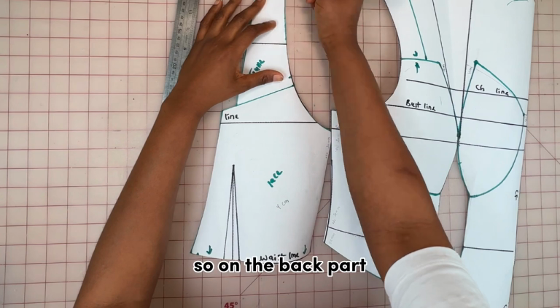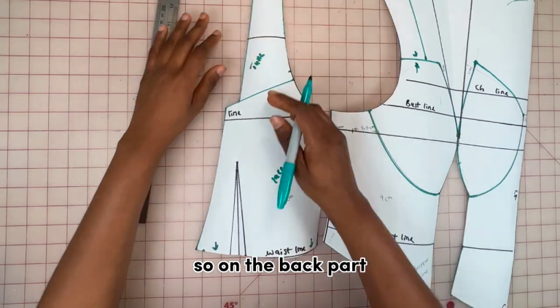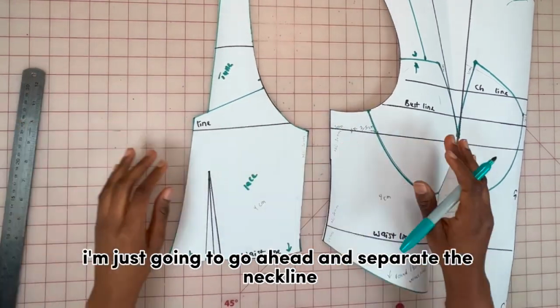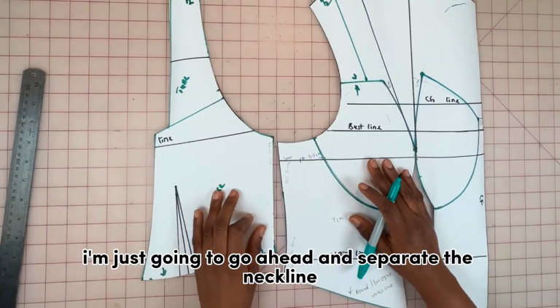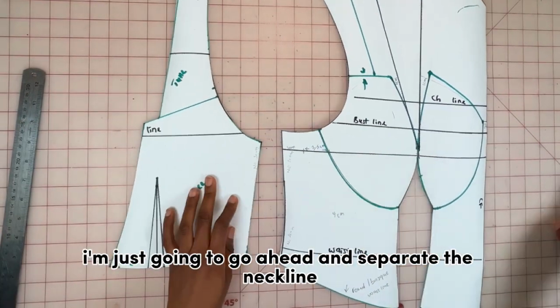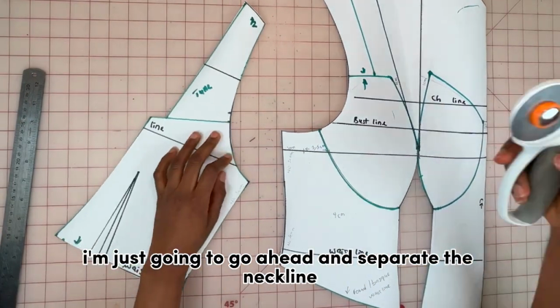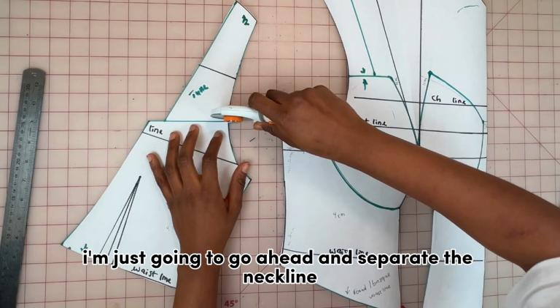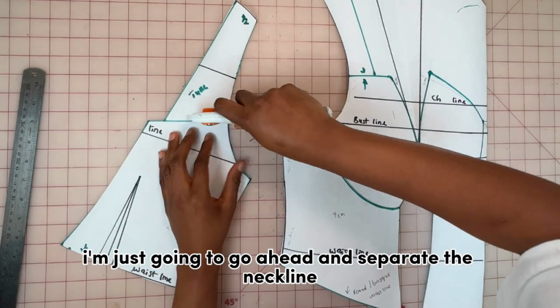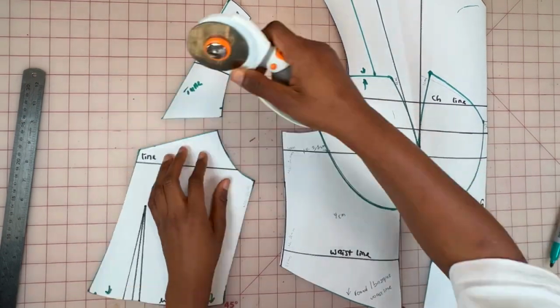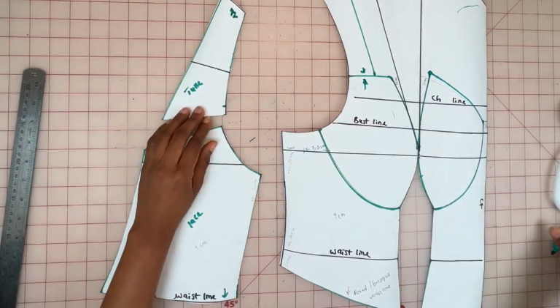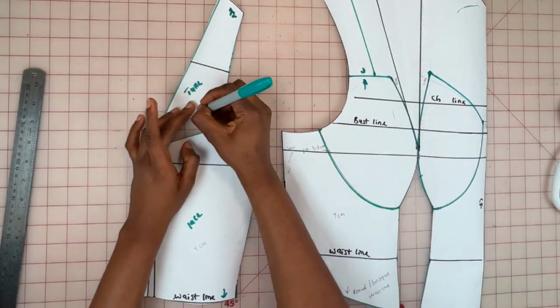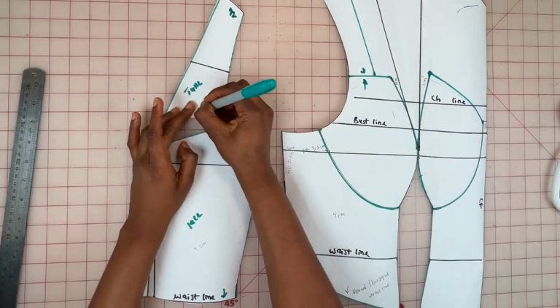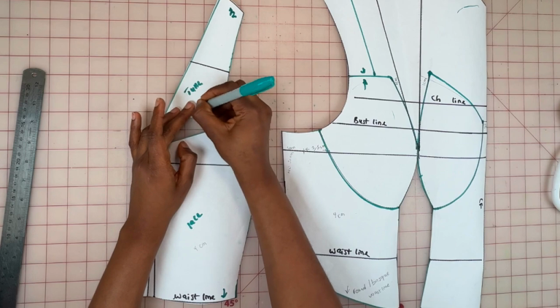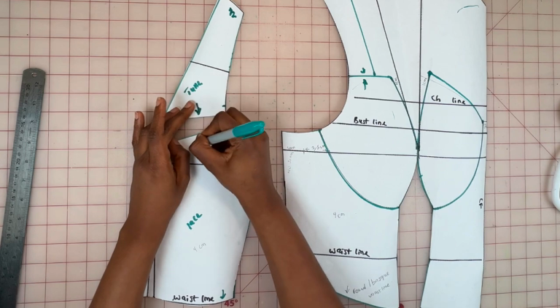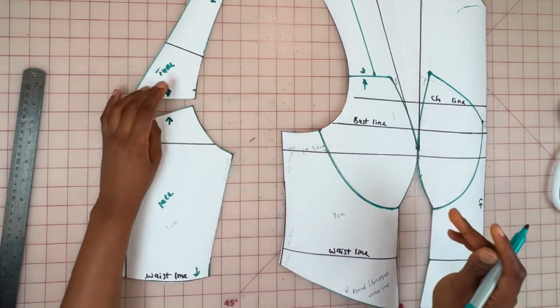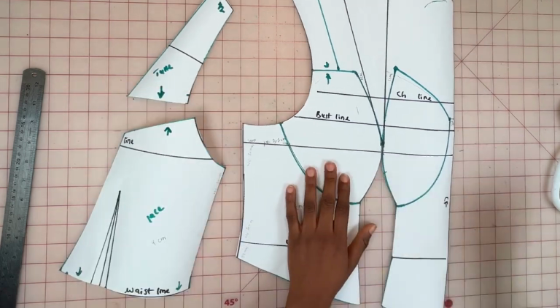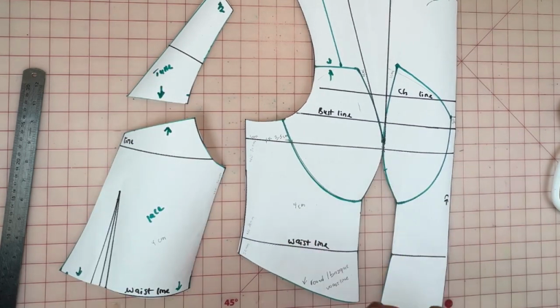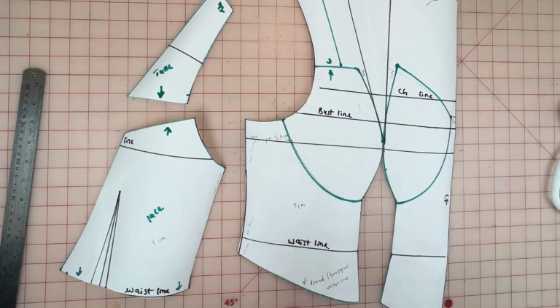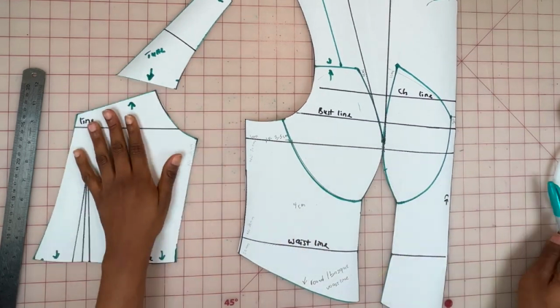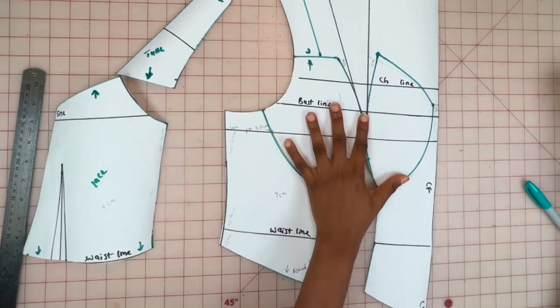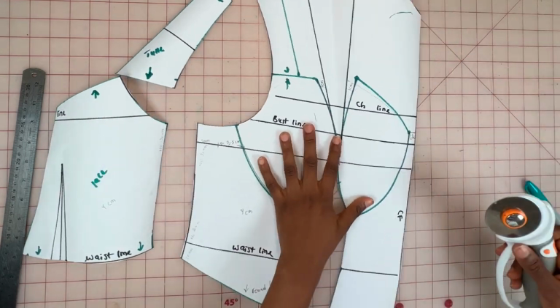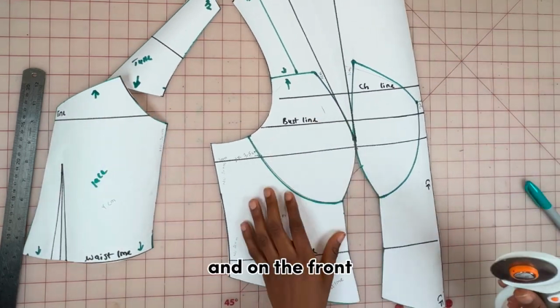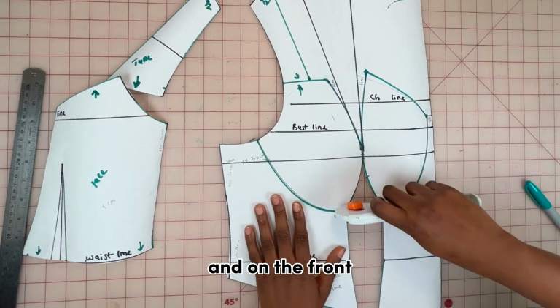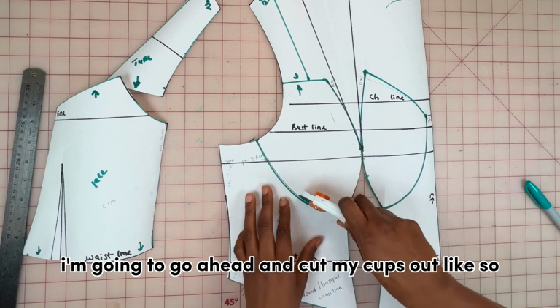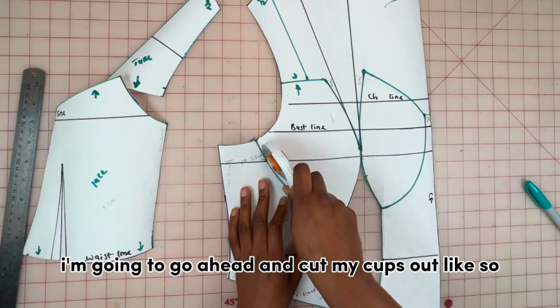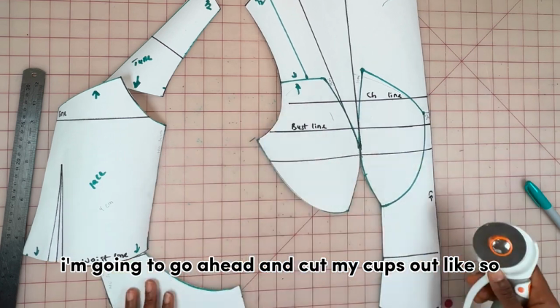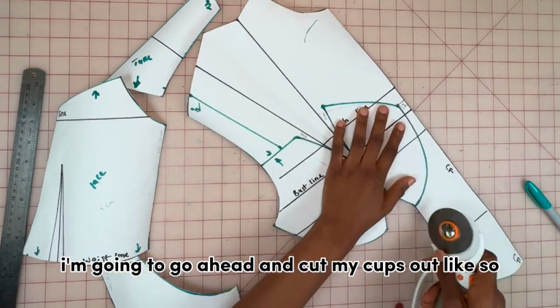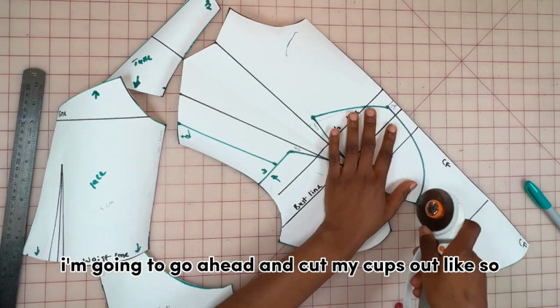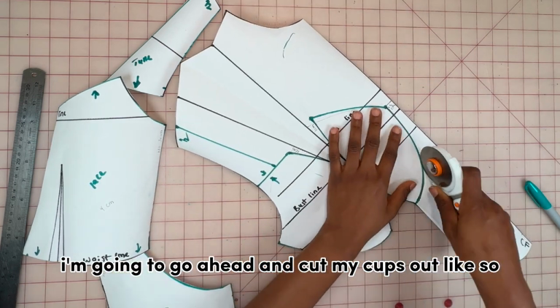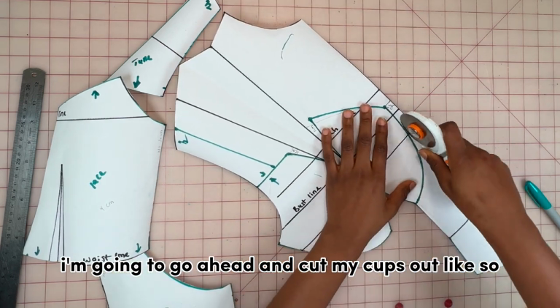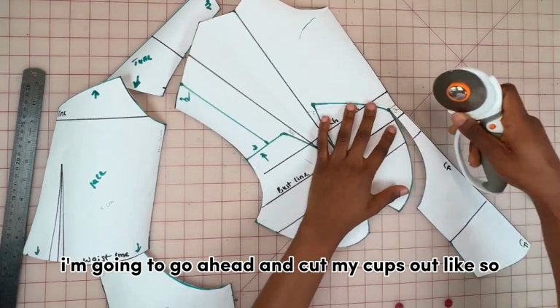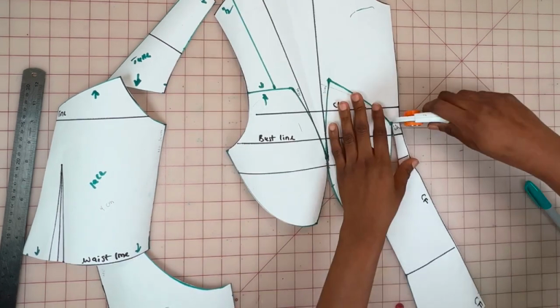On the back part I'm going to separate the neckline, and on the front I'm going to cut my cups out.